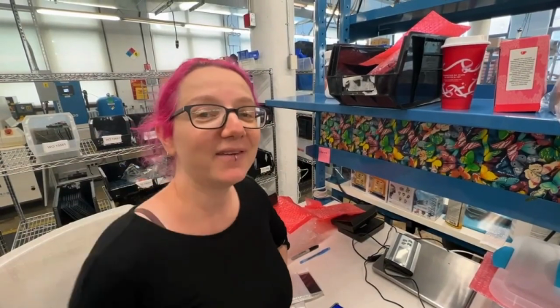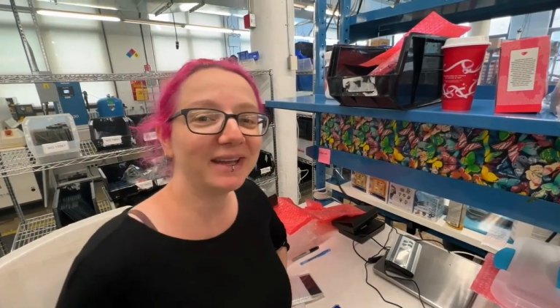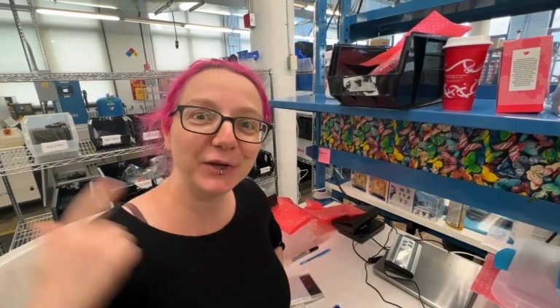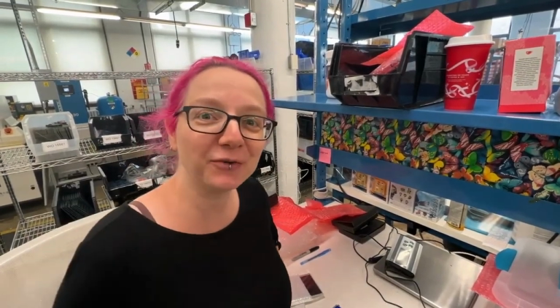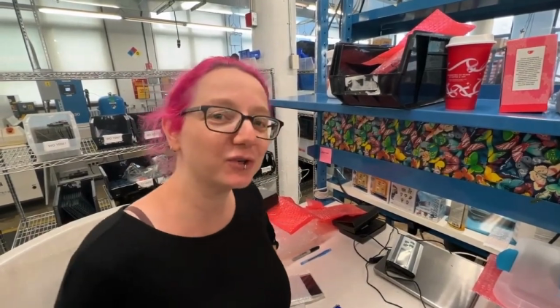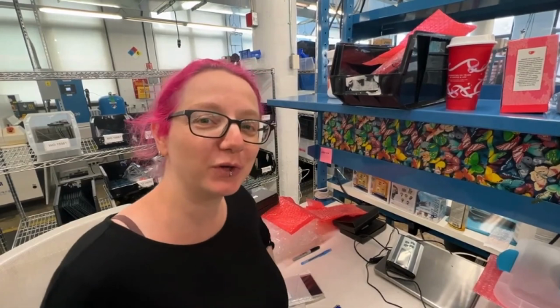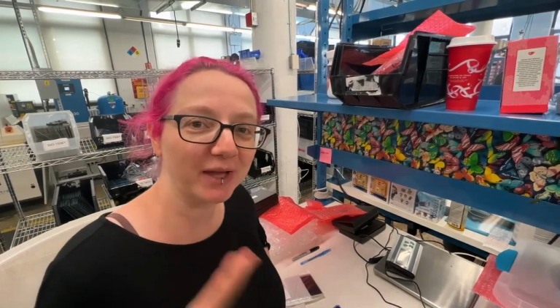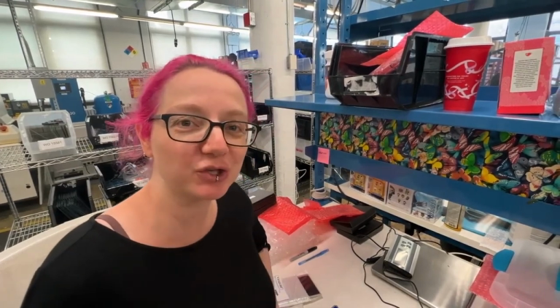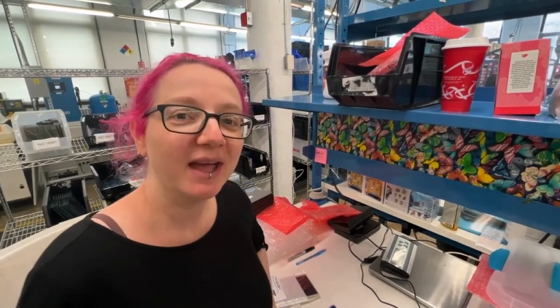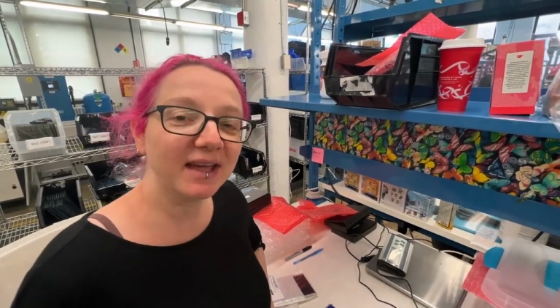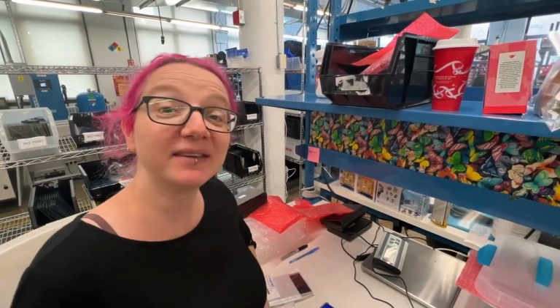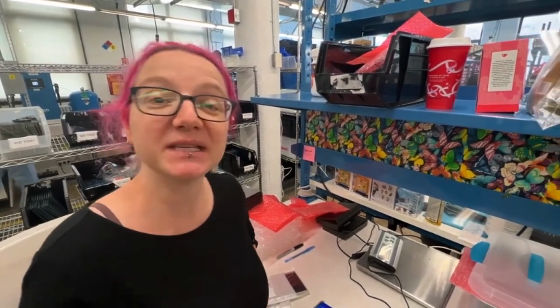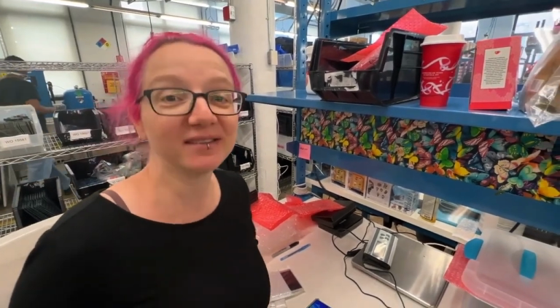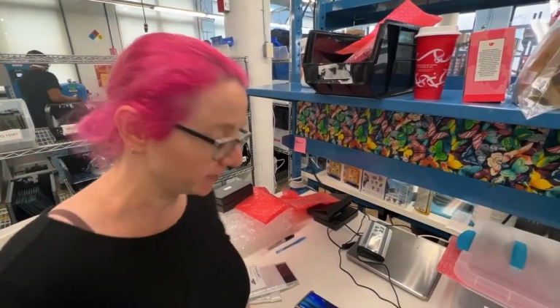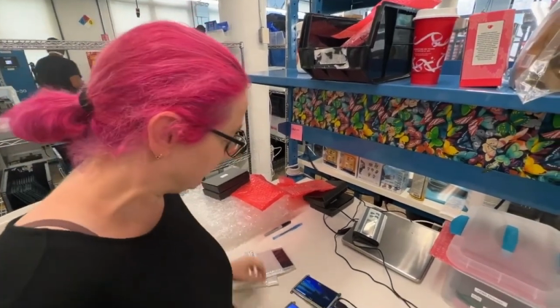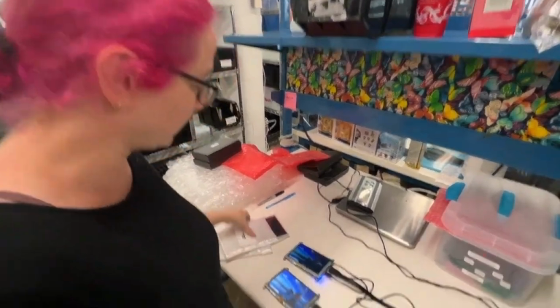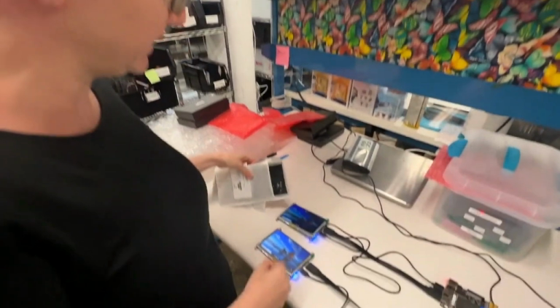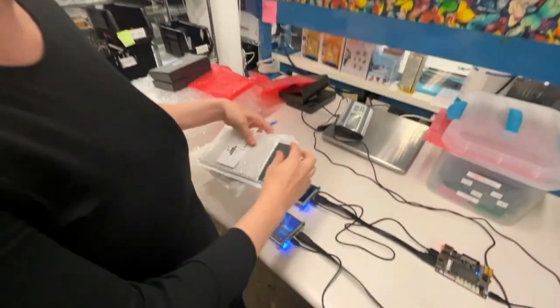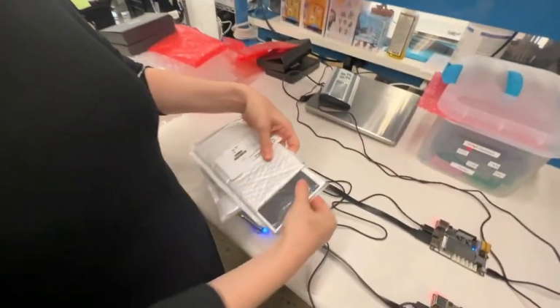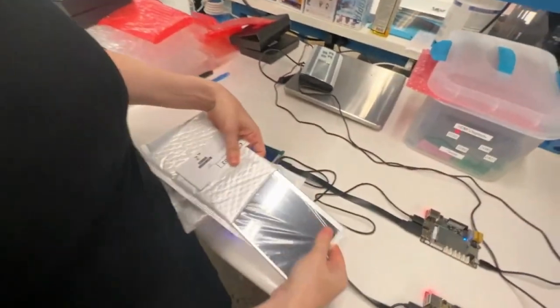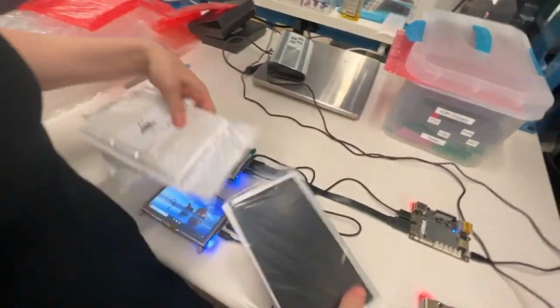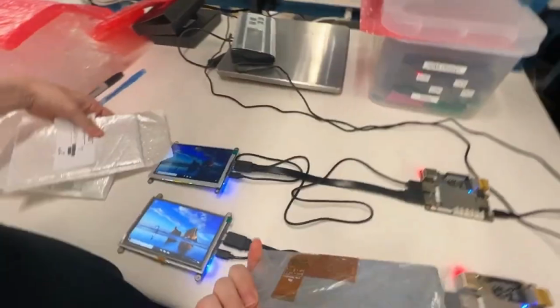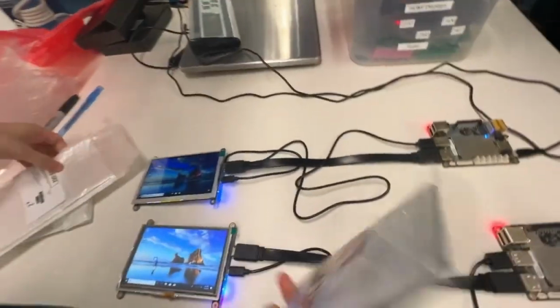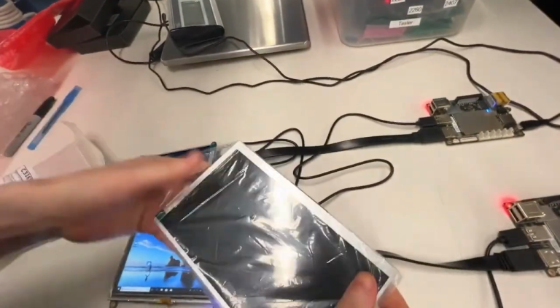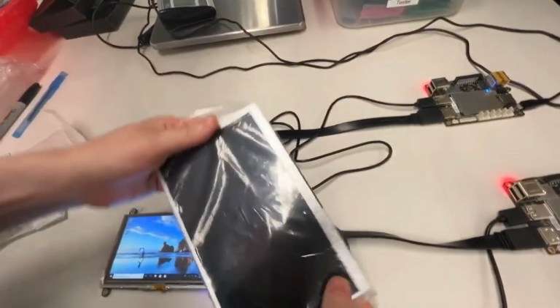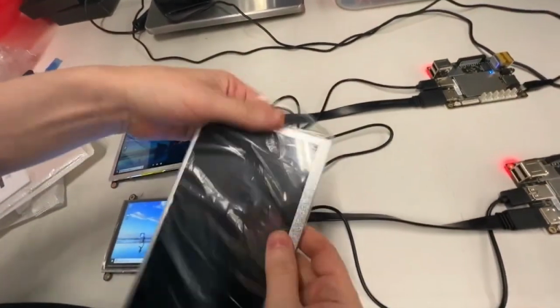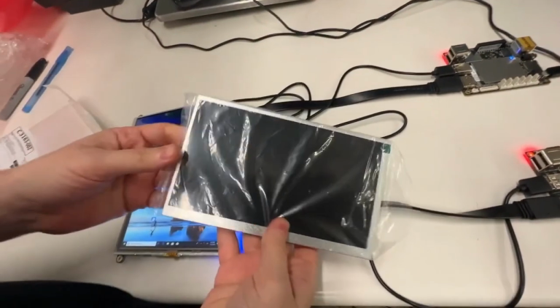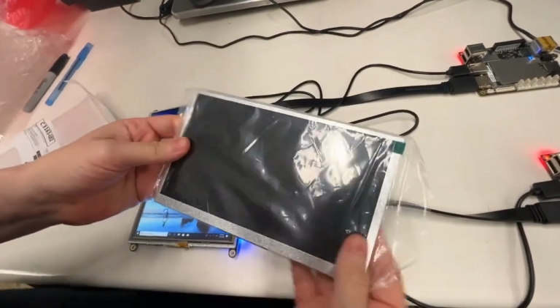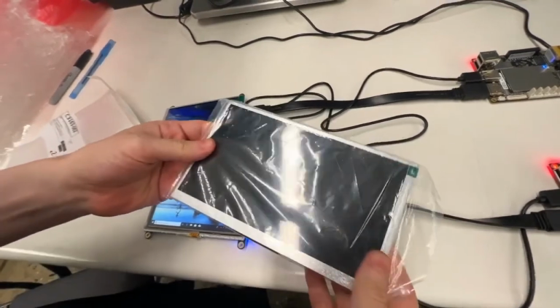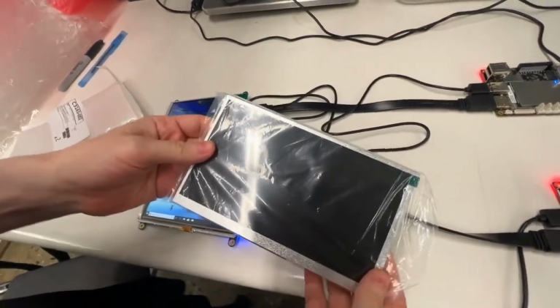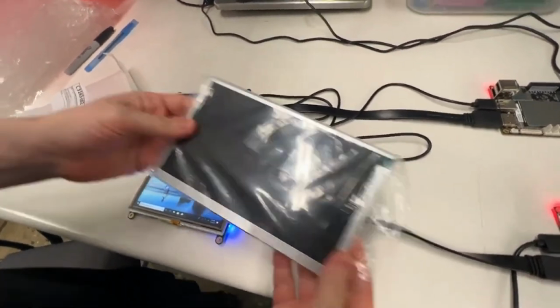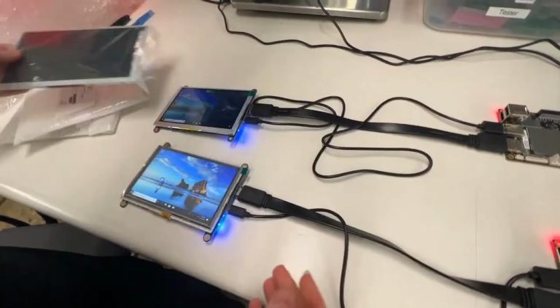Hey everybody, we're here at the Adafruit factory where we do all of our manufacturing, and today I'm testing out some TFT samples. We get these raw TFT panels from factories and sometimes we evaluate new TFT samples from new factories.